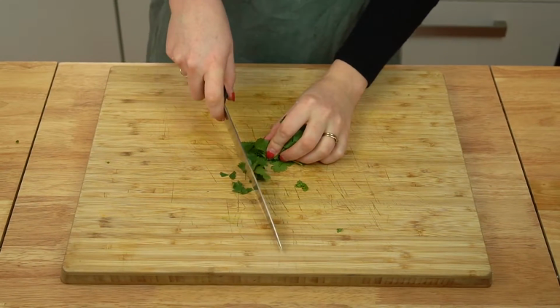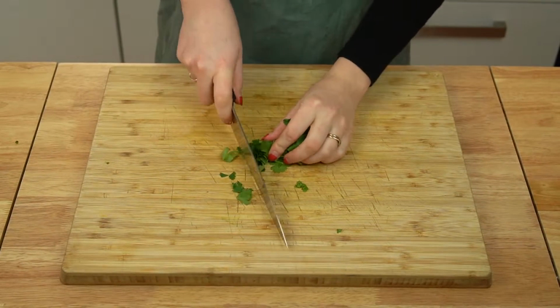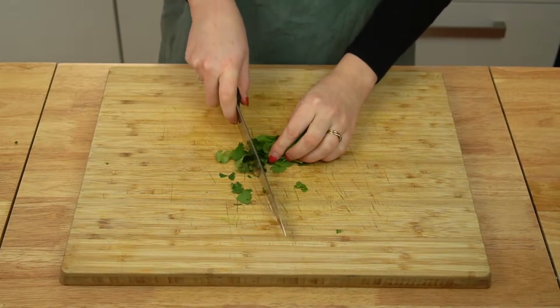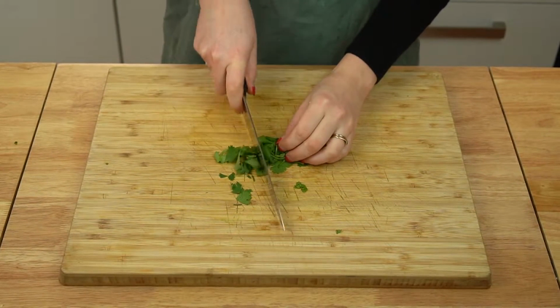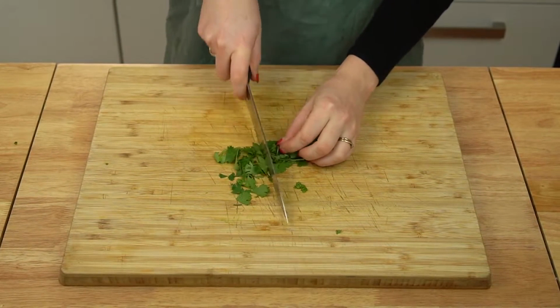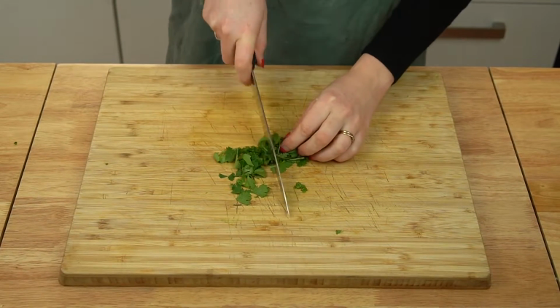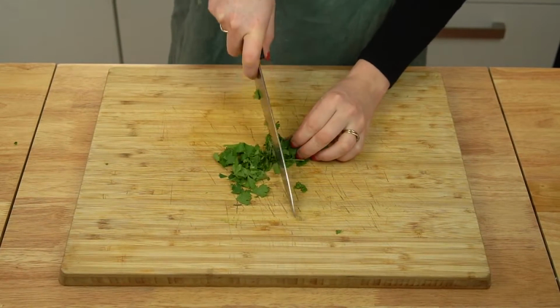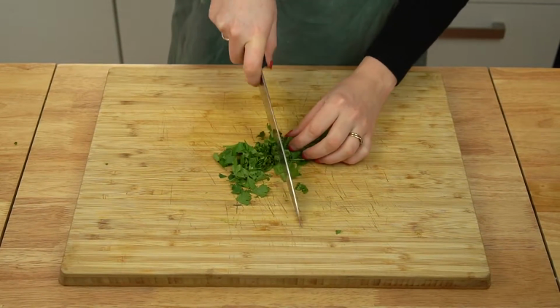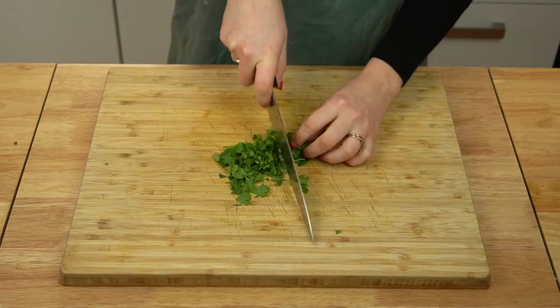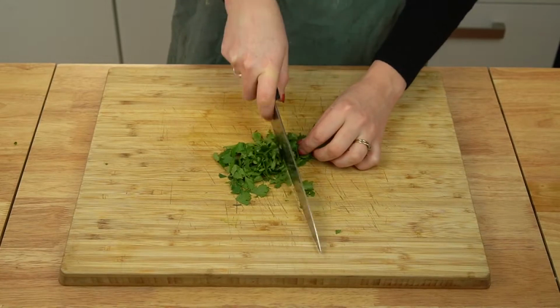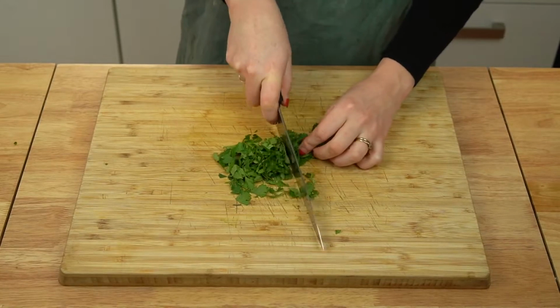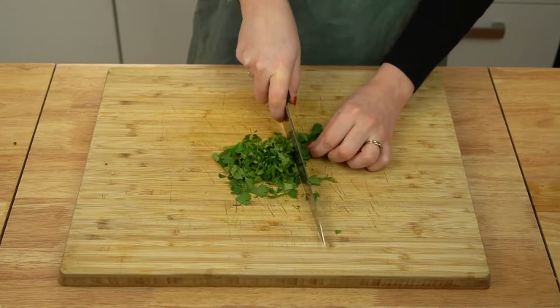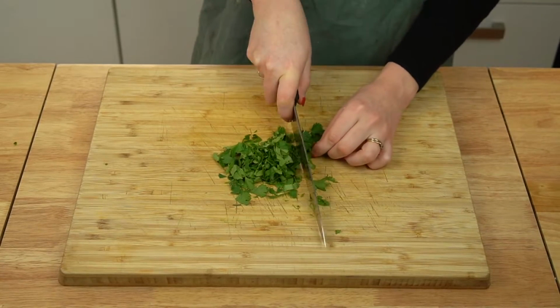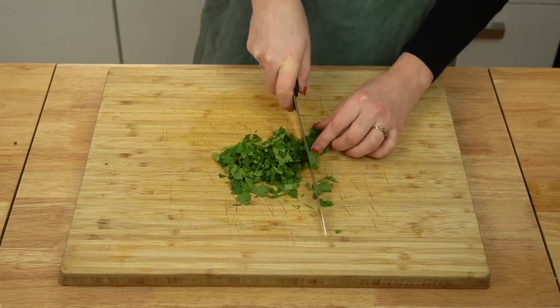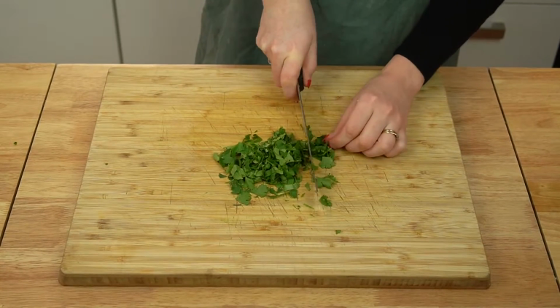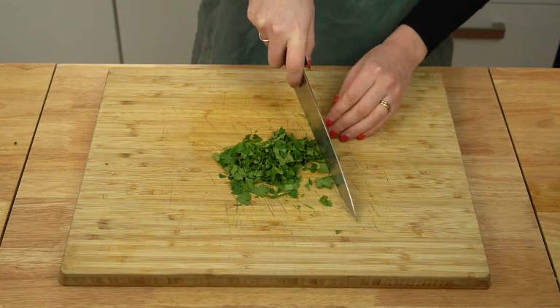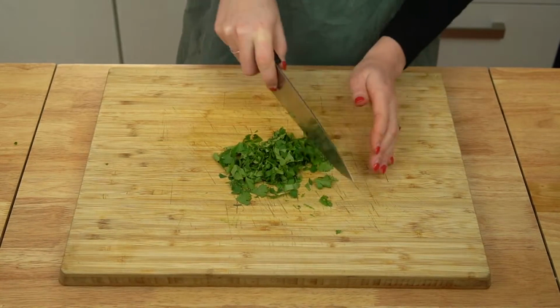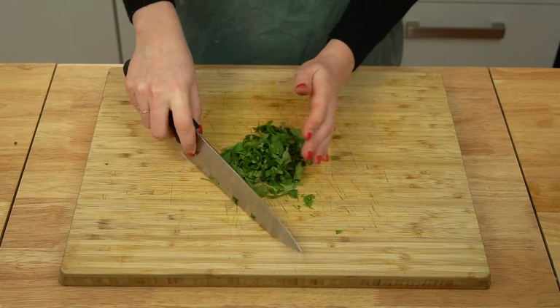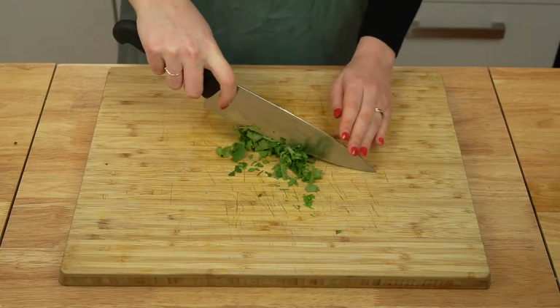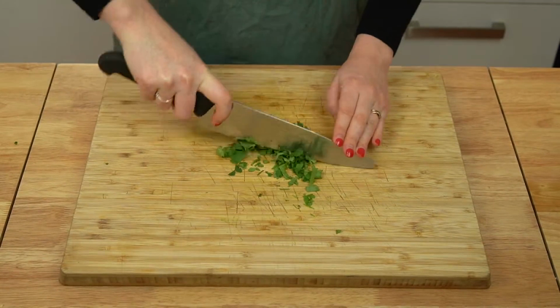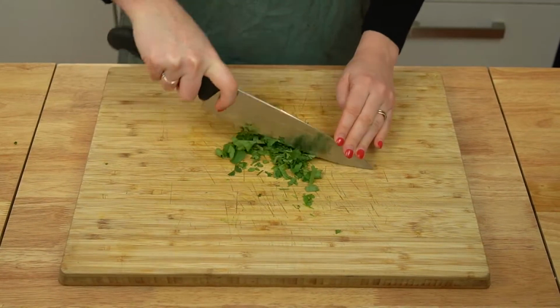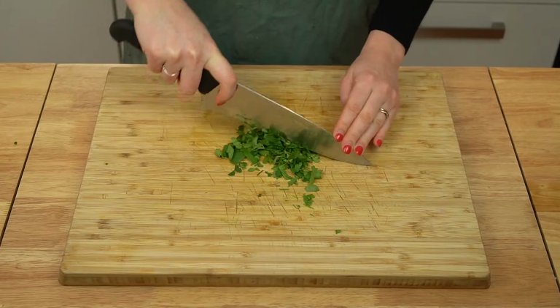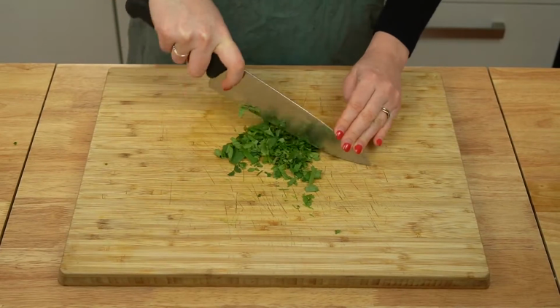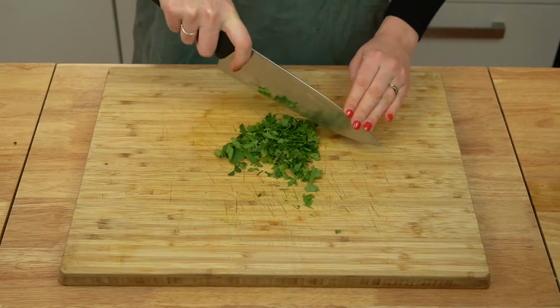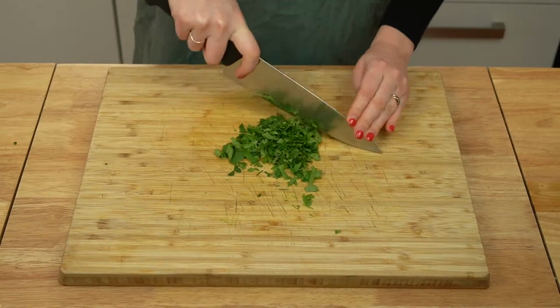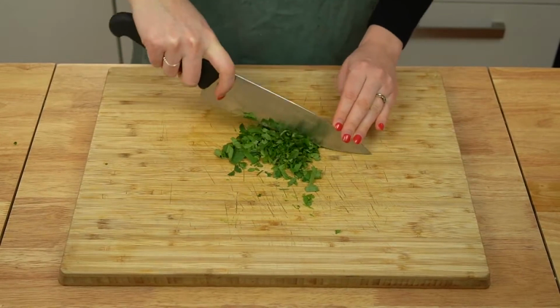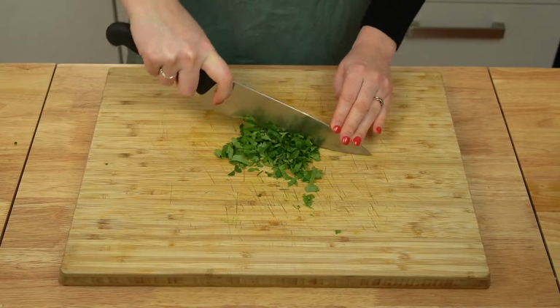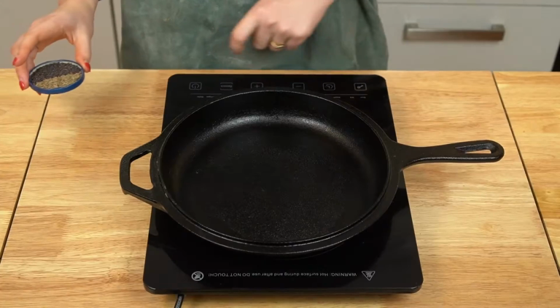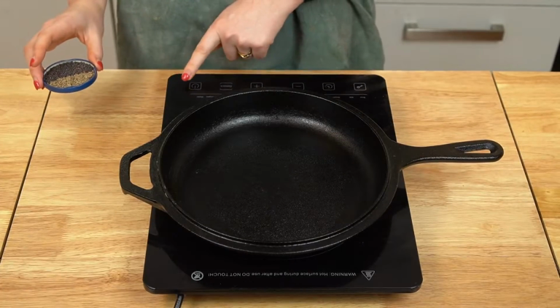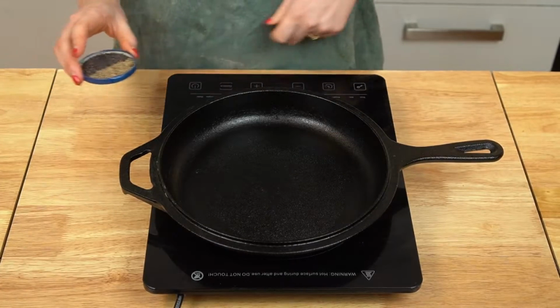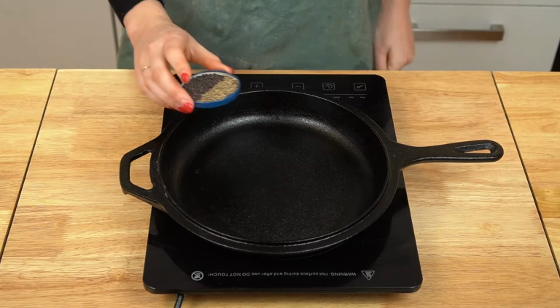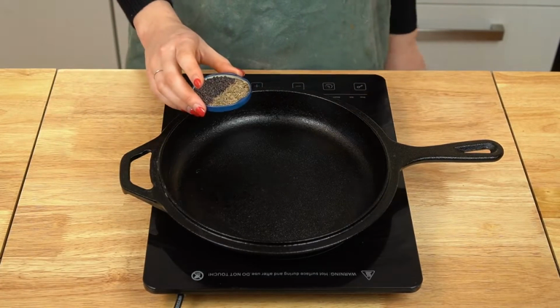Finally, chop quite a bit of fresh cilantro and set aside. By the way, if you're finding this recipe helpful, then make sure to give it a thumbs up. It helps more people find my videos, and I would really appreciate it.